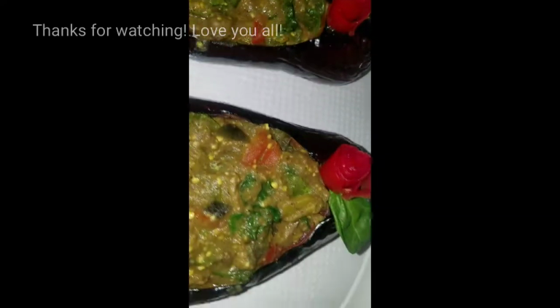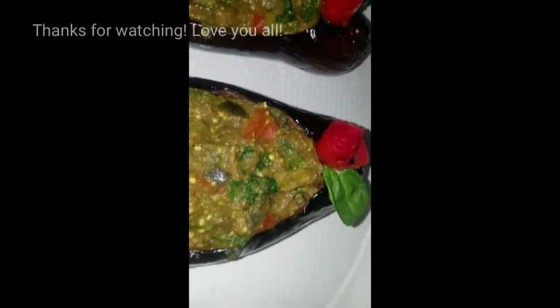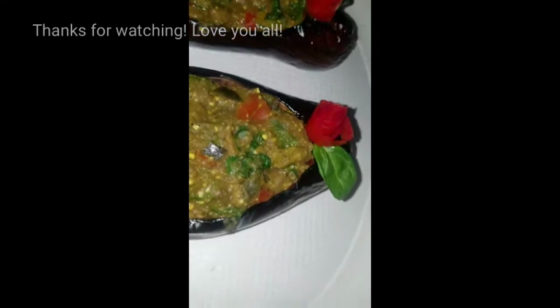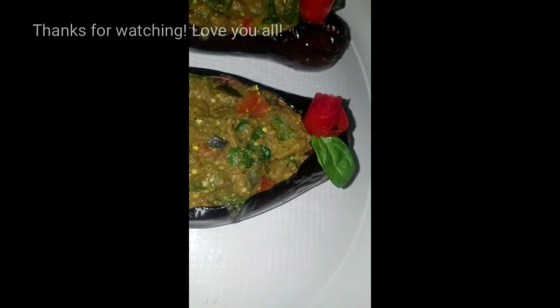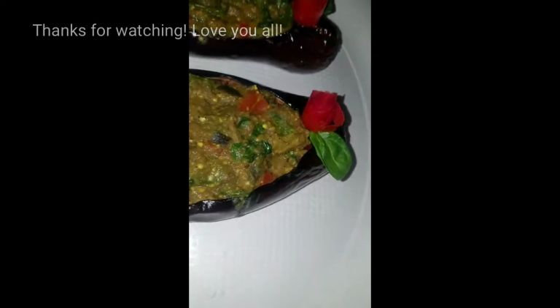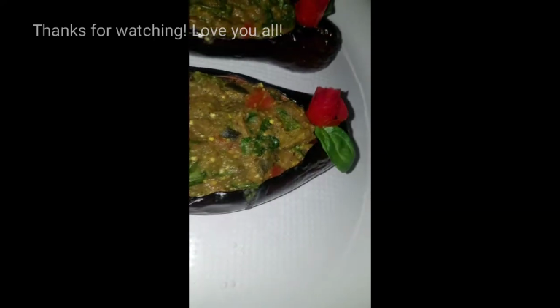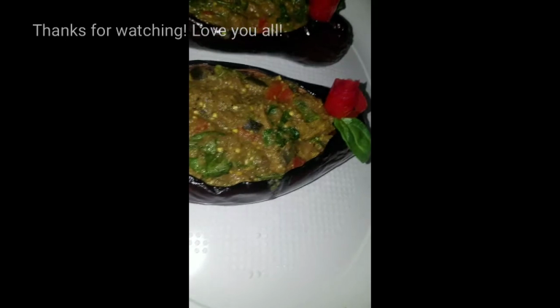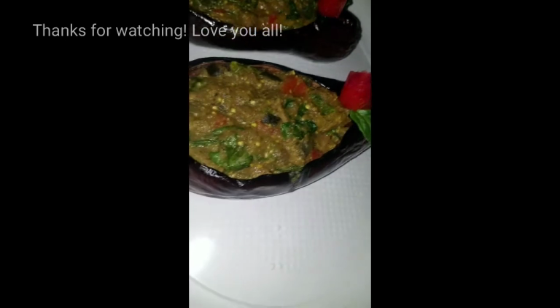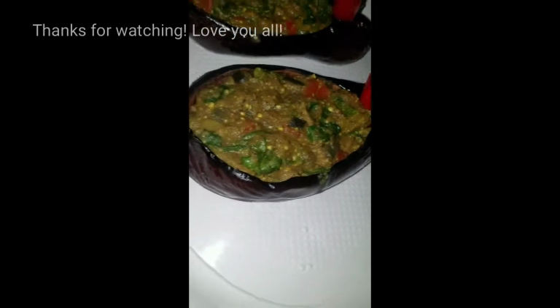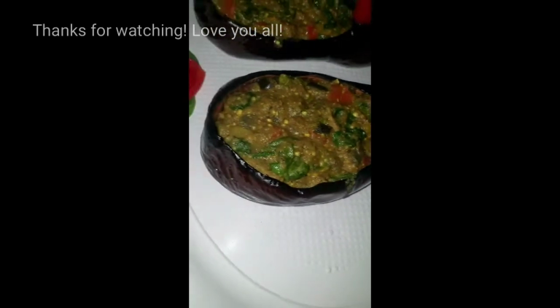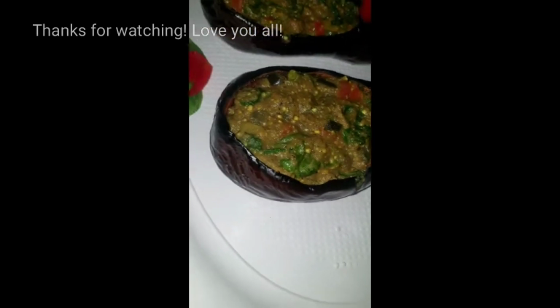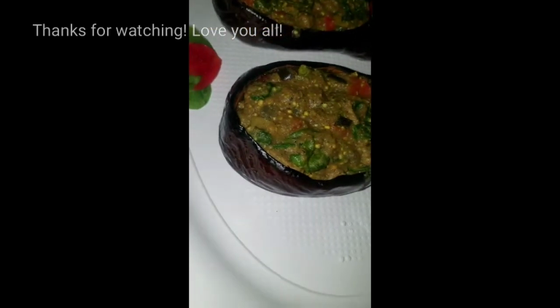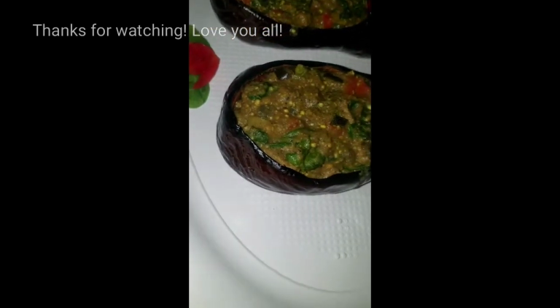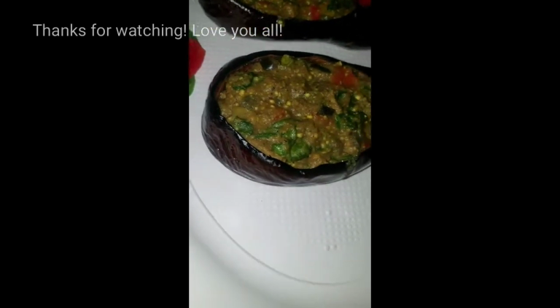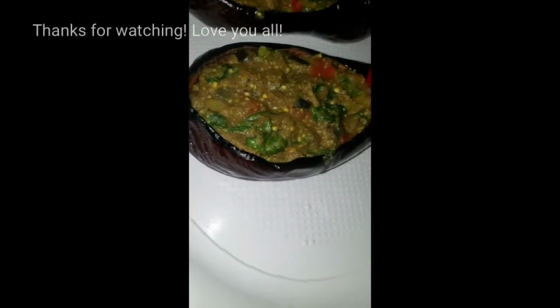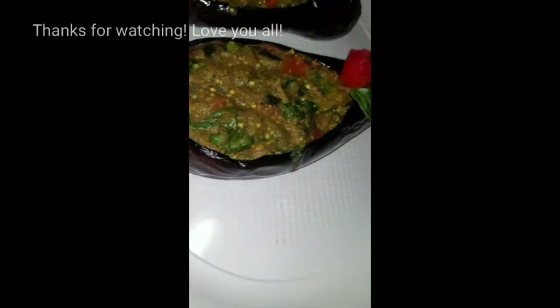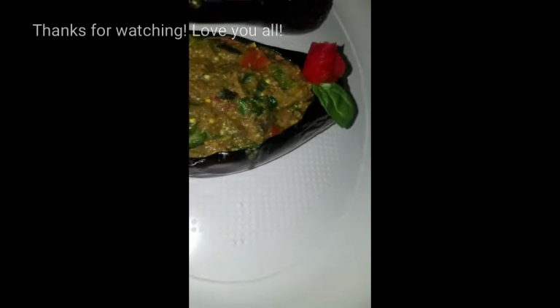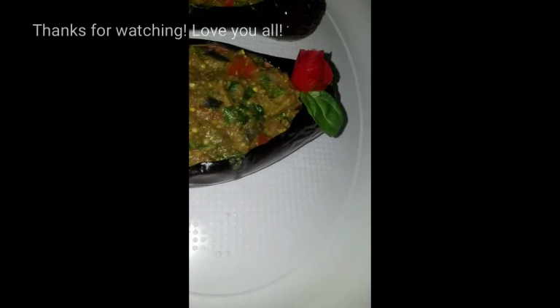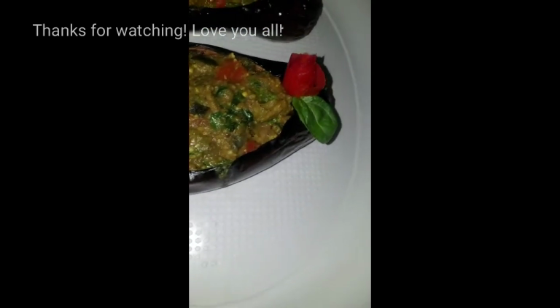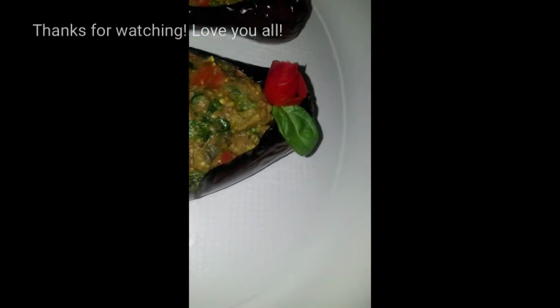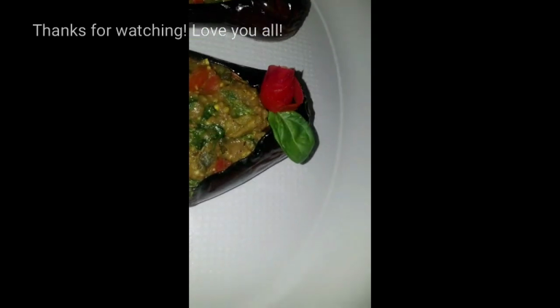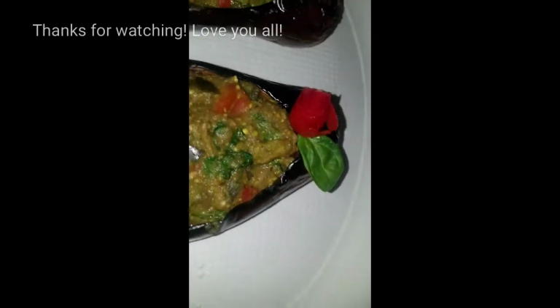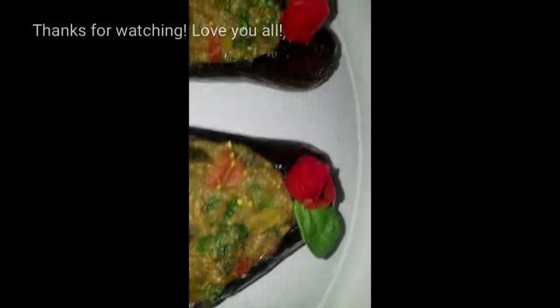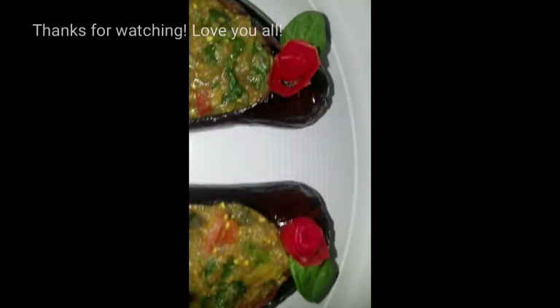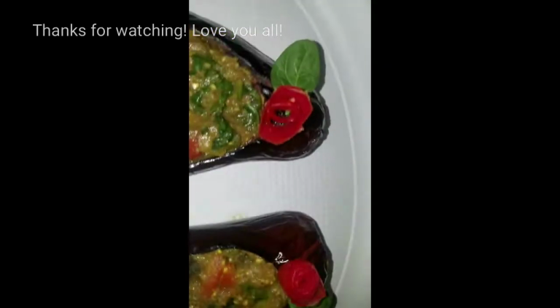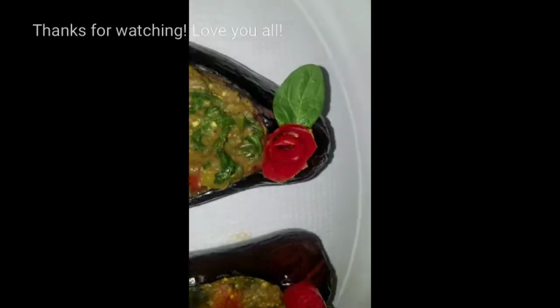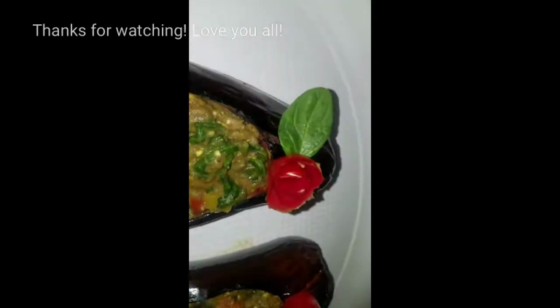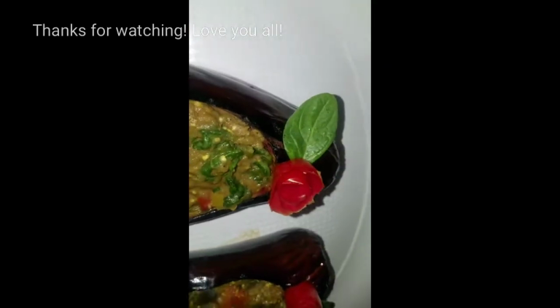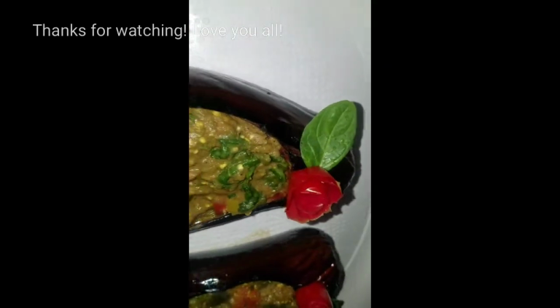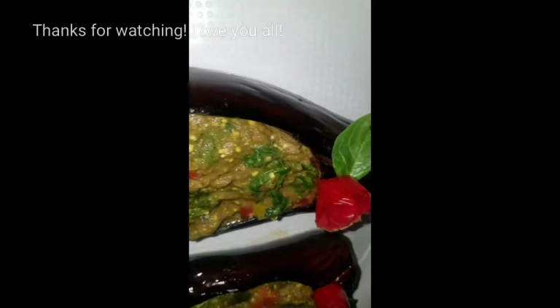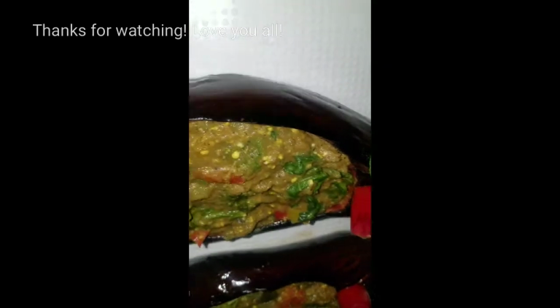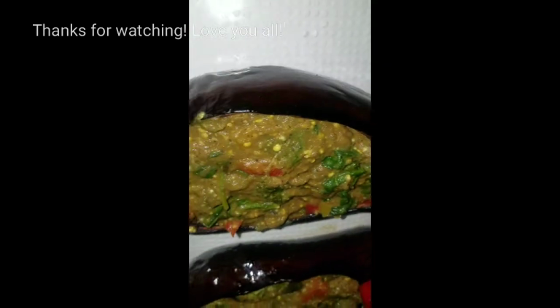Somebody left Pira's shoes in my house. I don't know who has Pira's shoes. I think I'm going to look for them — but if they're not Pira's shoes, I'm not going to look for it.